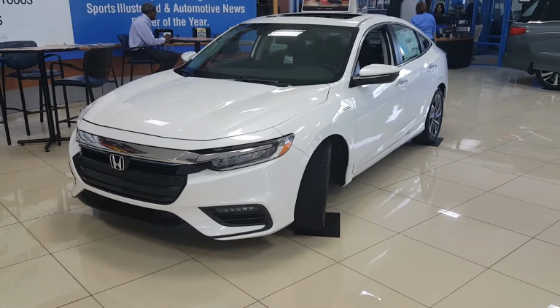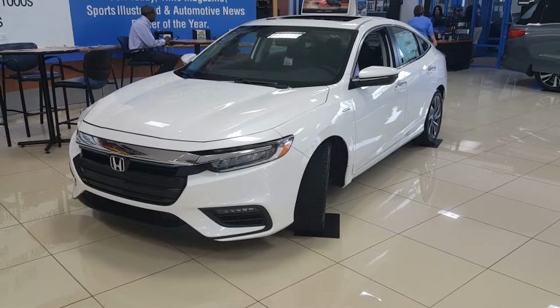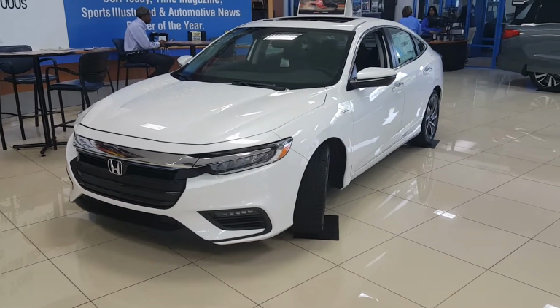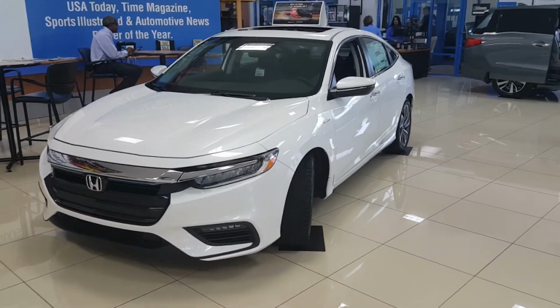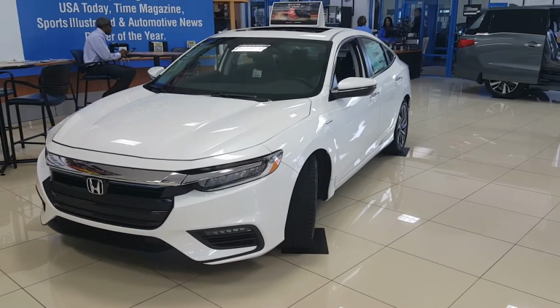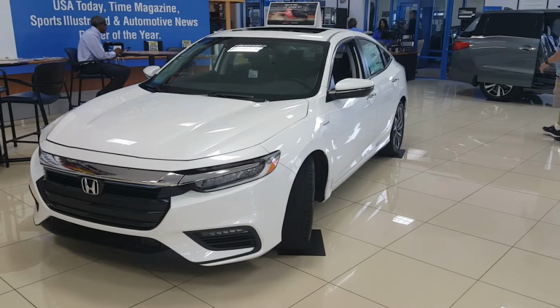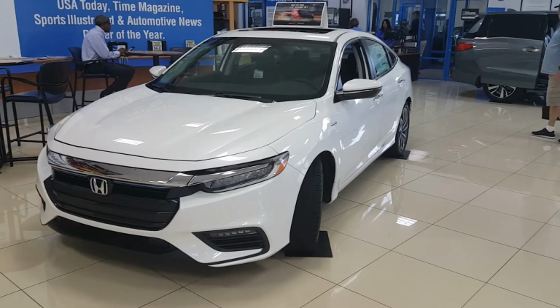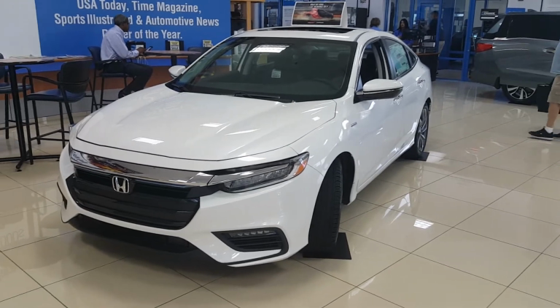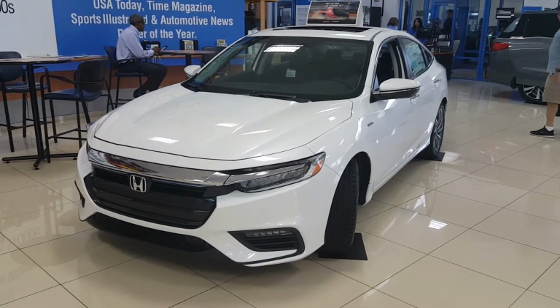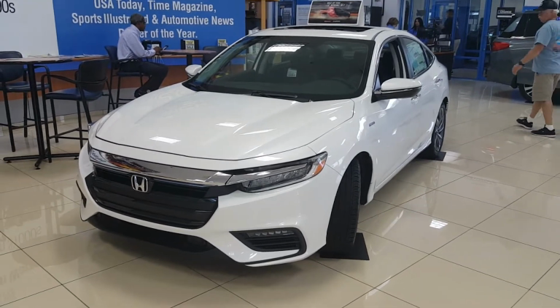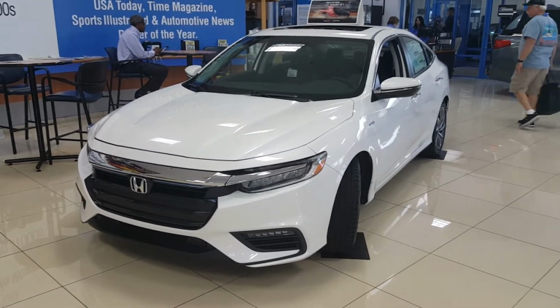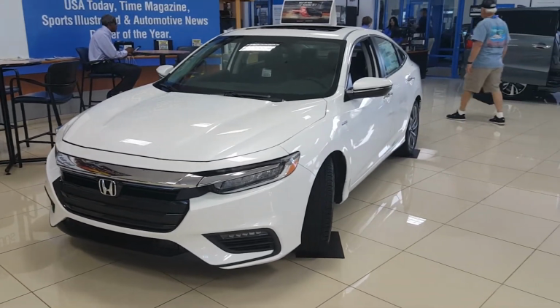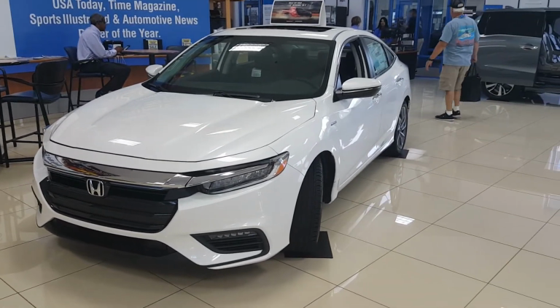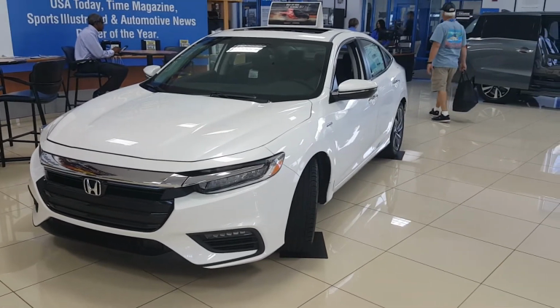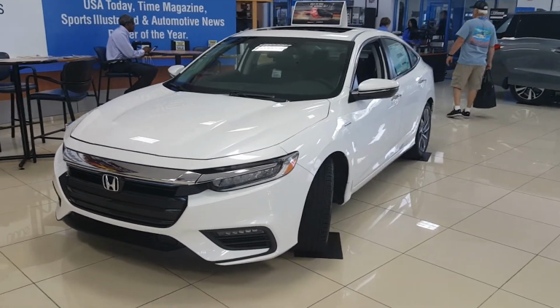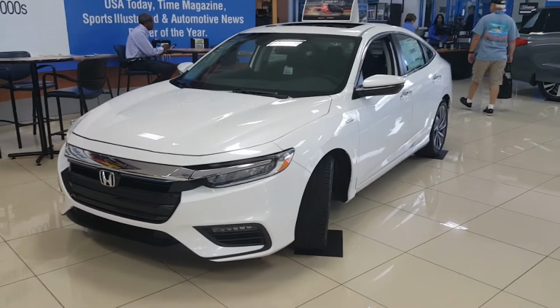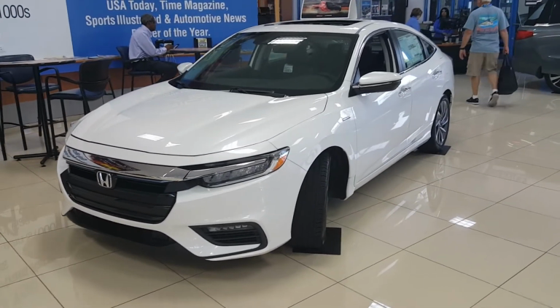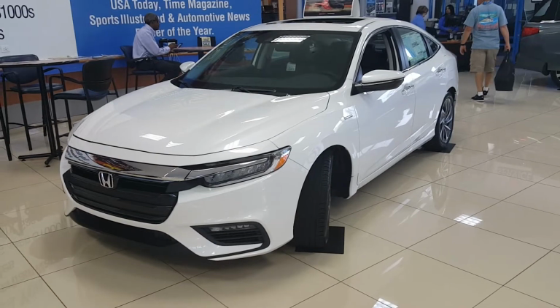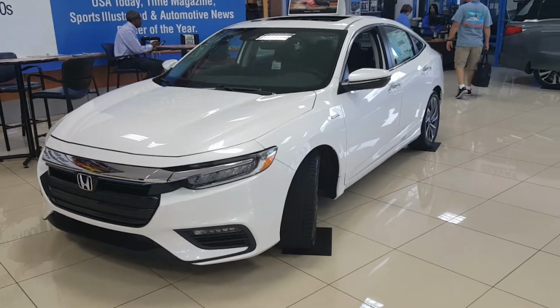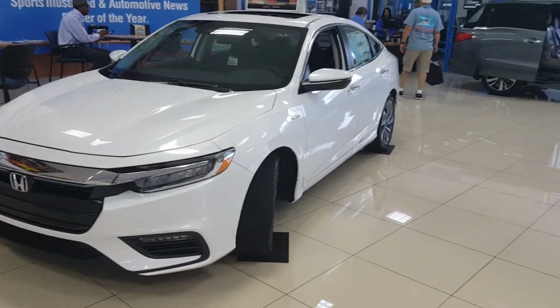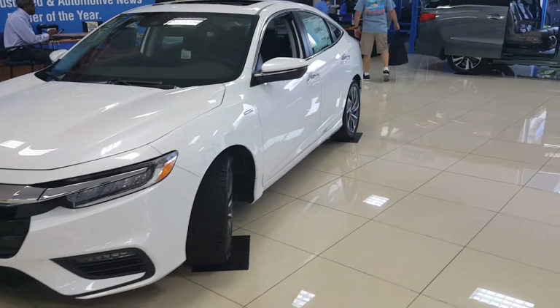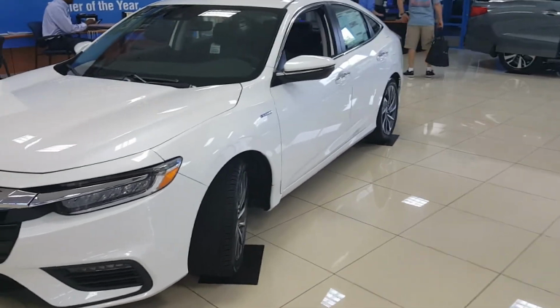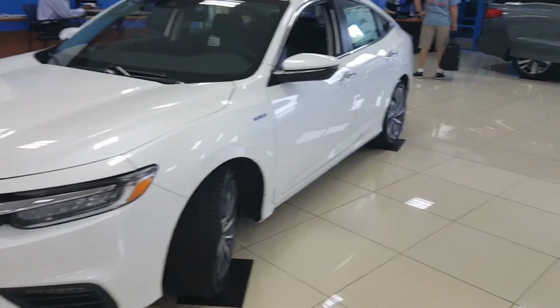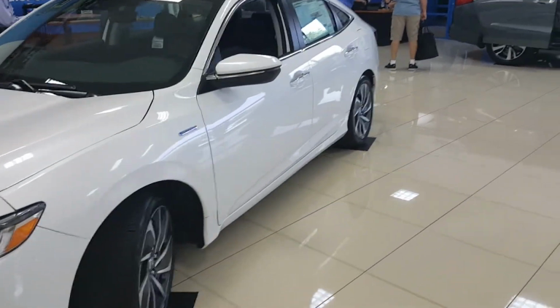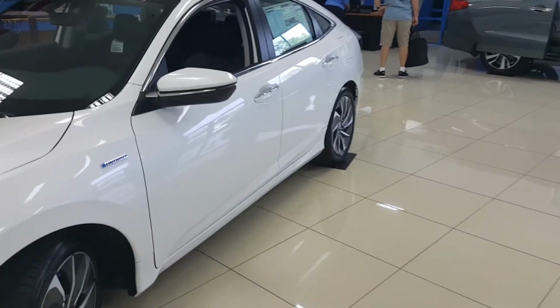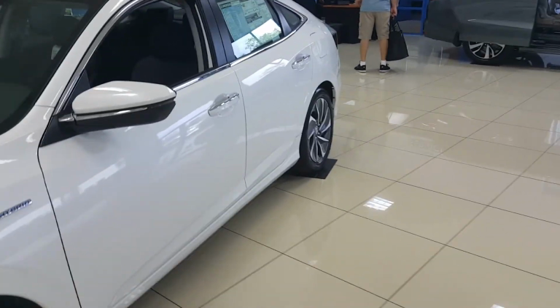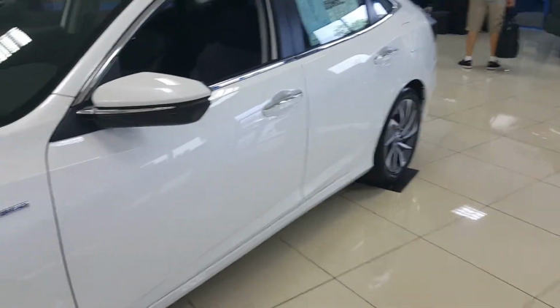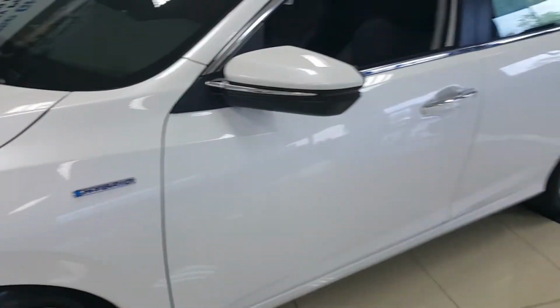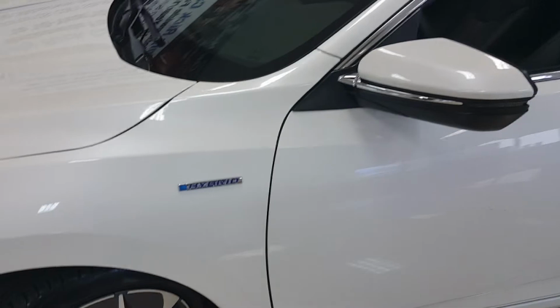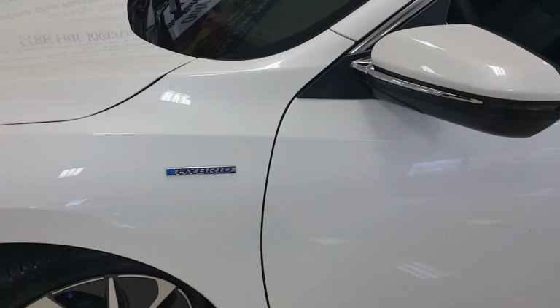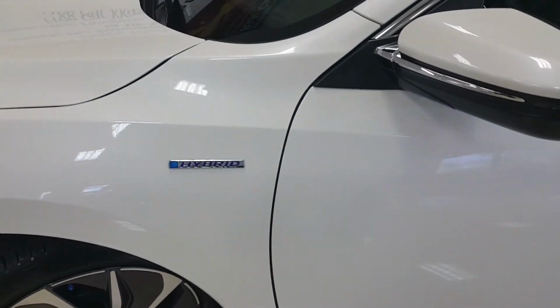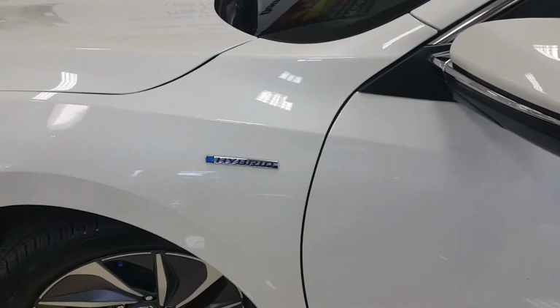This is the 2019 Honda Insight — brand new for this year, and these actually just showed up today. This is the brand new Insight Touring in platinum white with the black interior, featuring hybrid logos on the quarter panel.